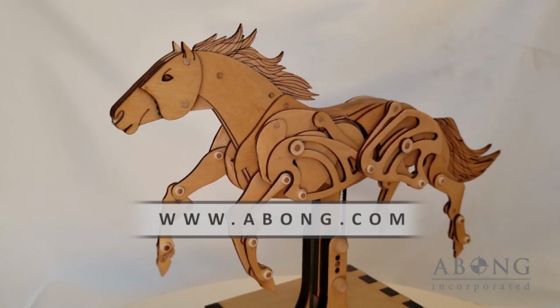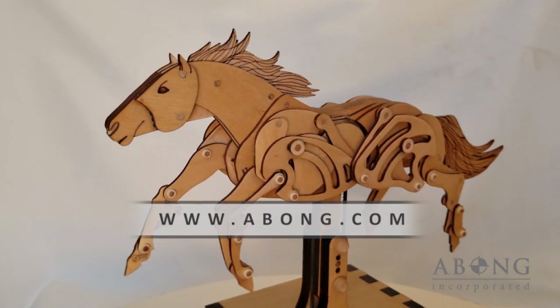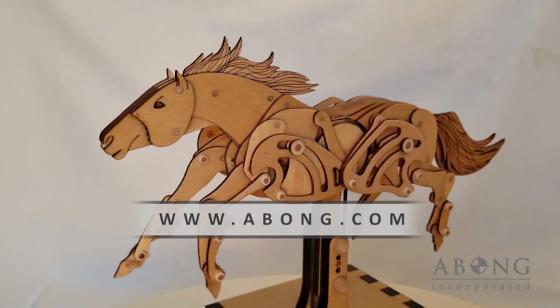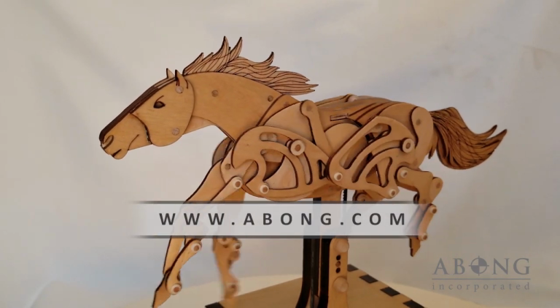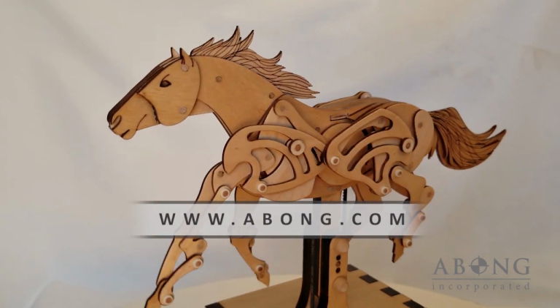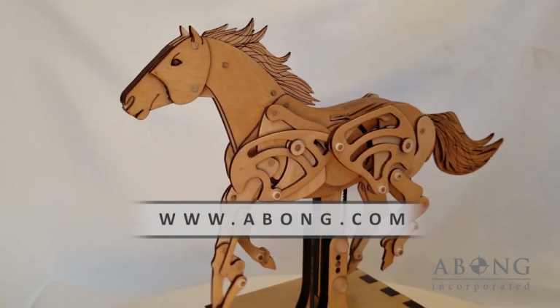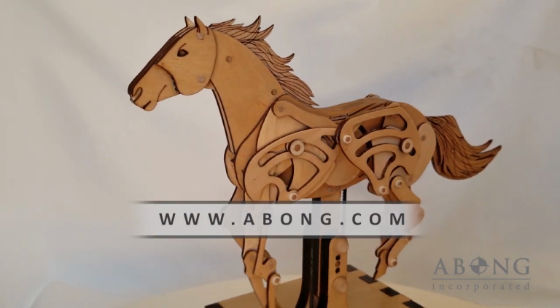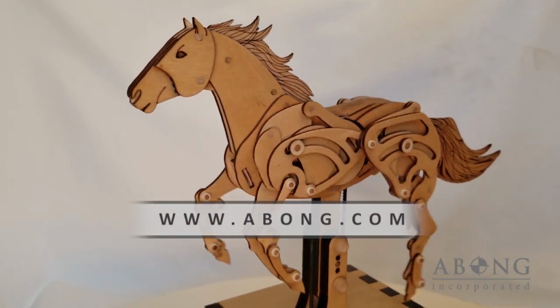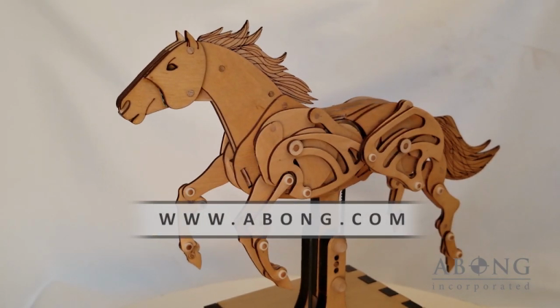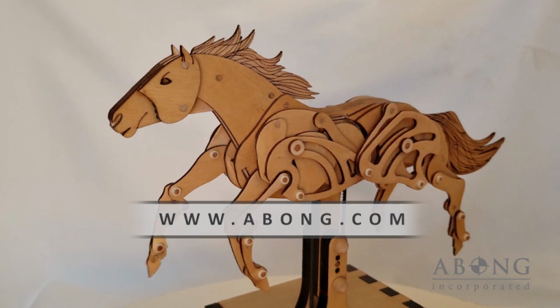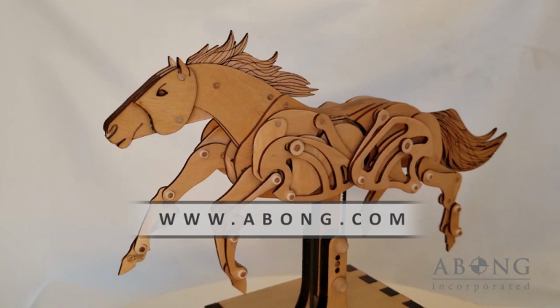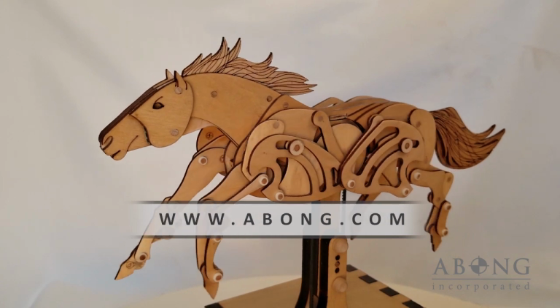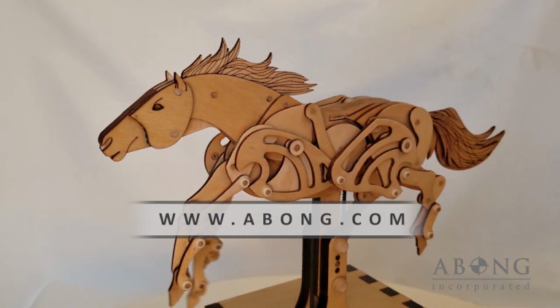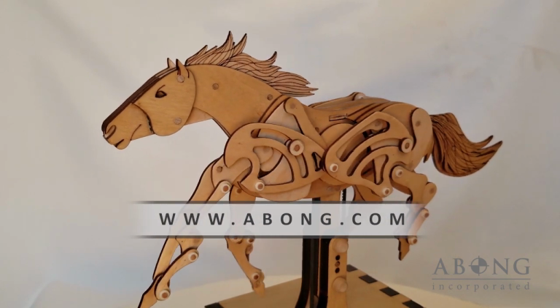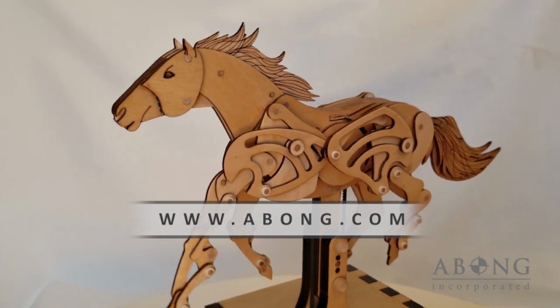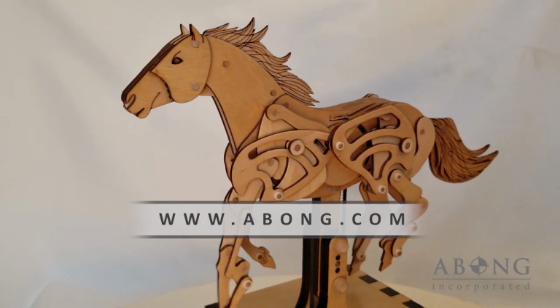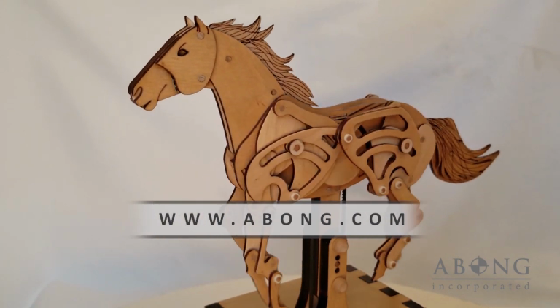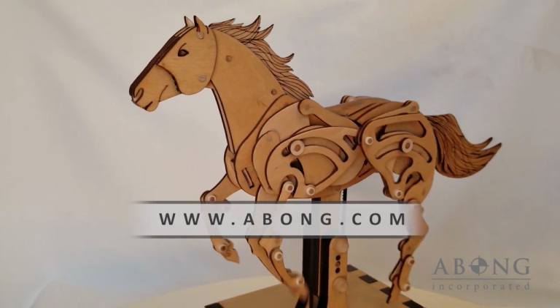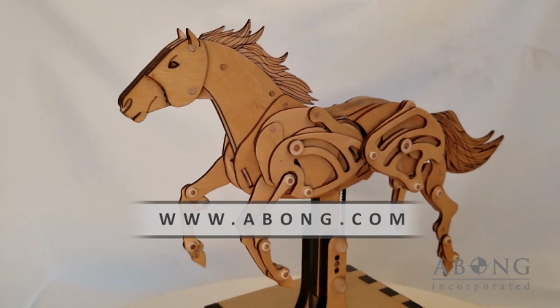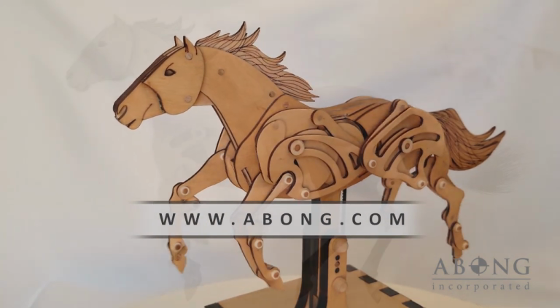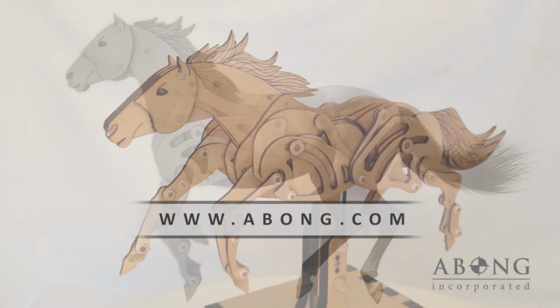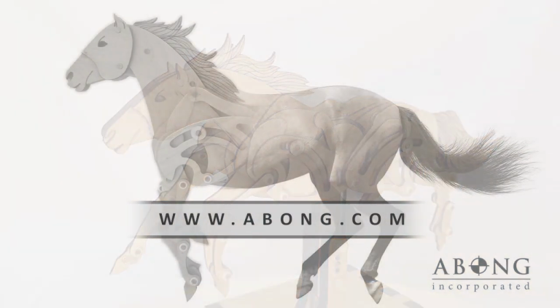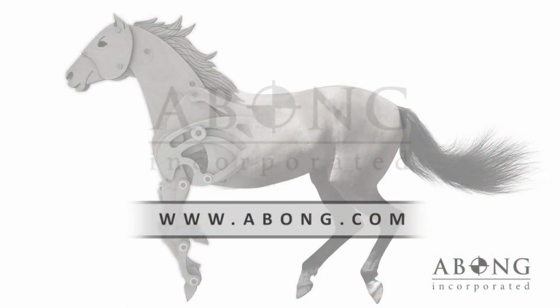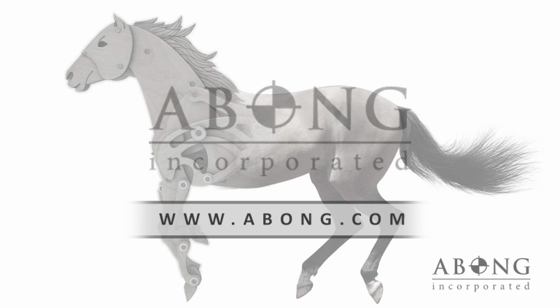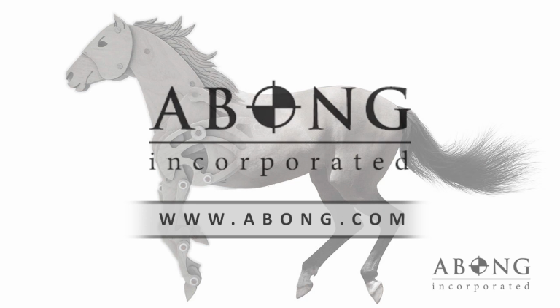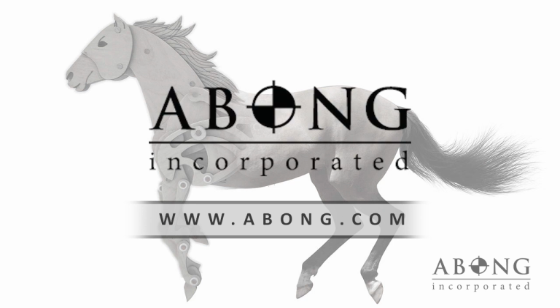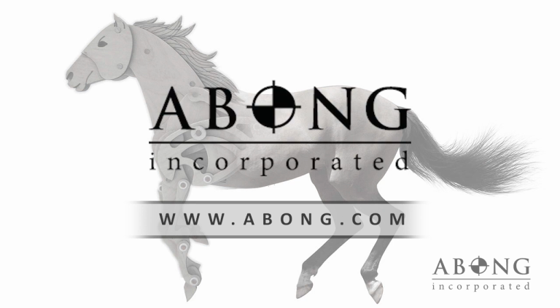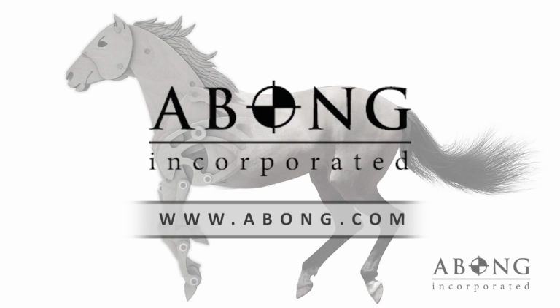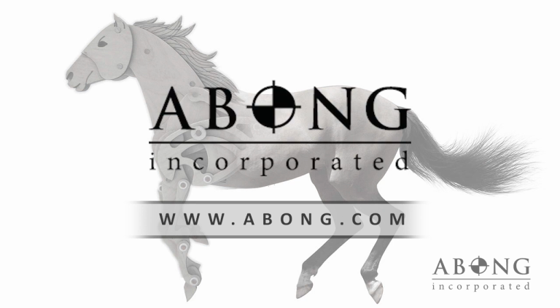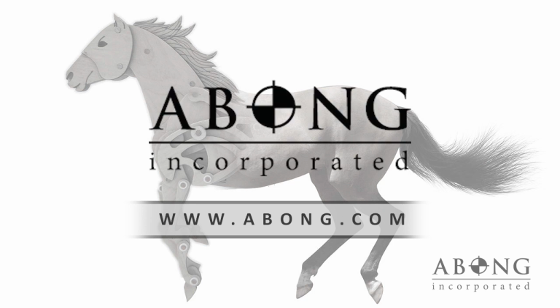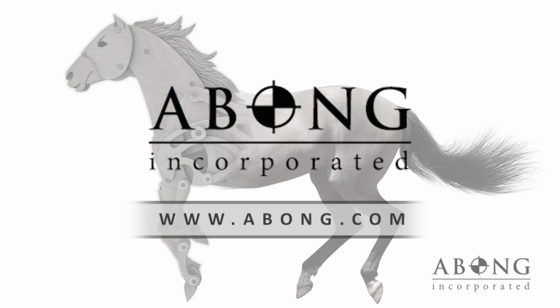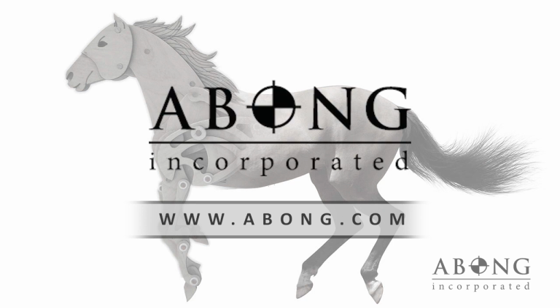Visit us at abong.com for more information on this kit, find out where to buy it, and explore all of our other kits. Don't forget to click subscribe to keep up to date on all of our new releases.